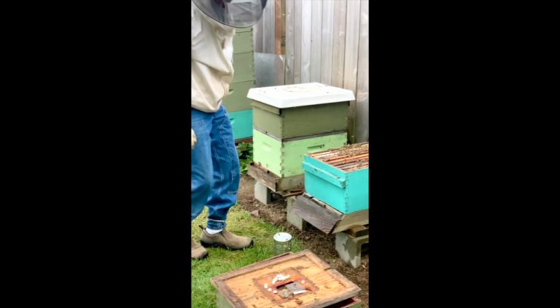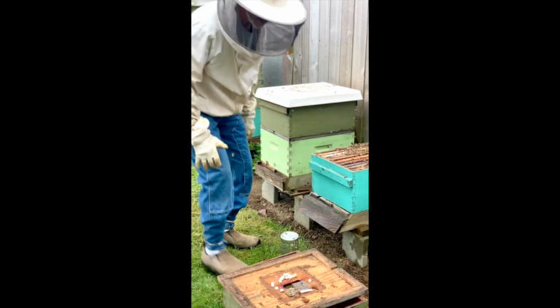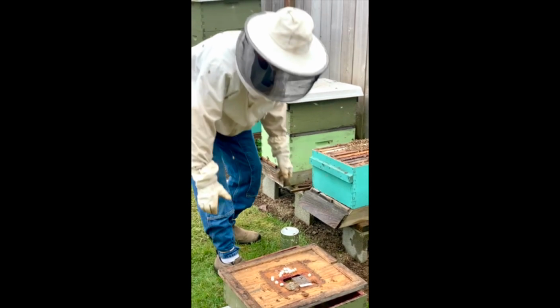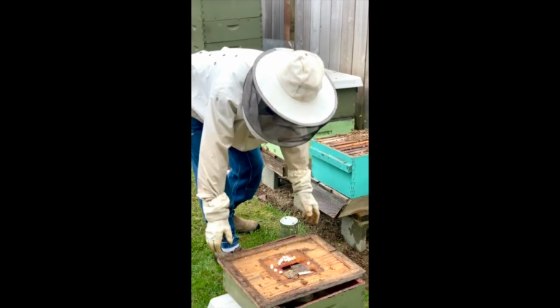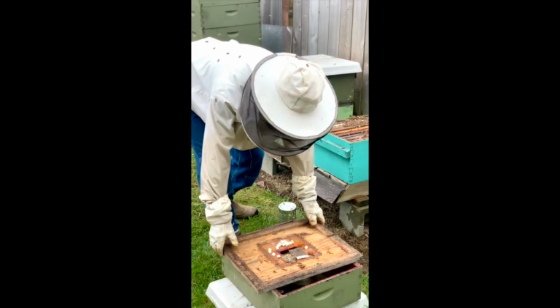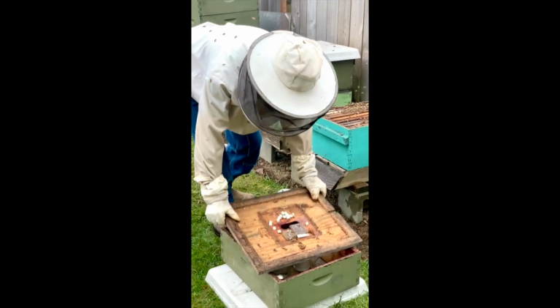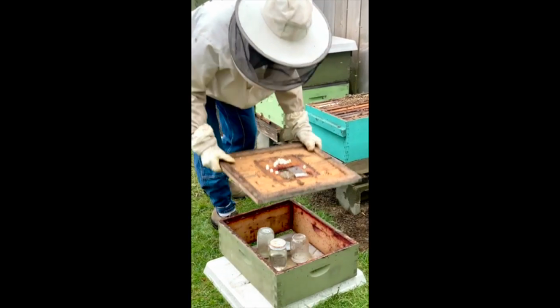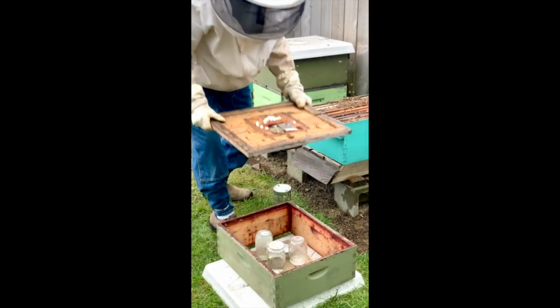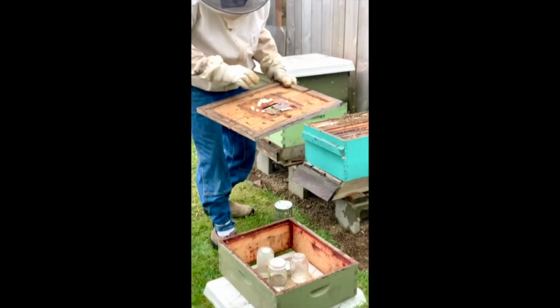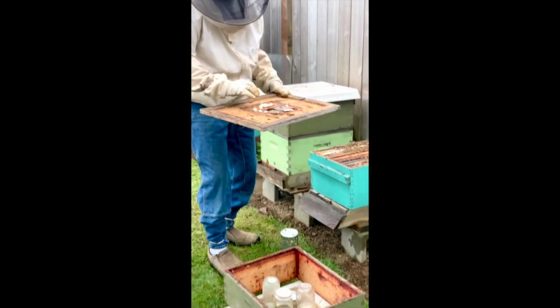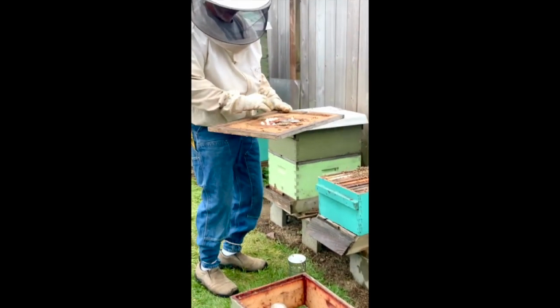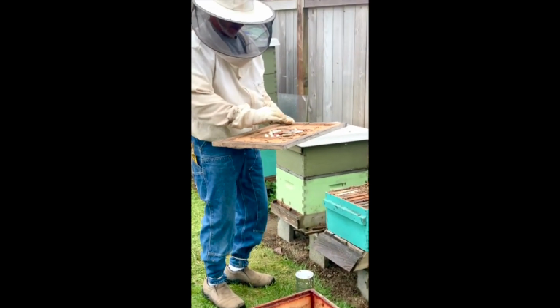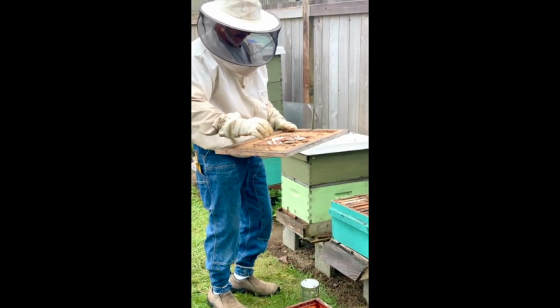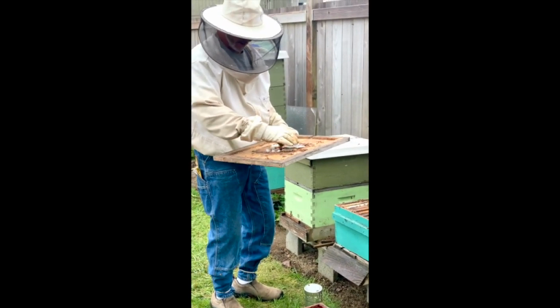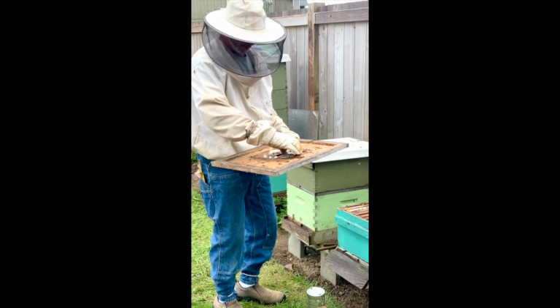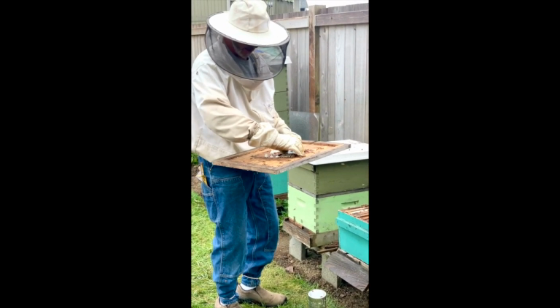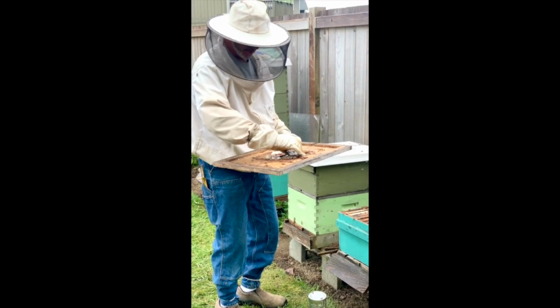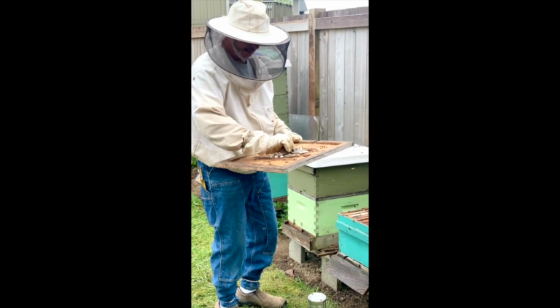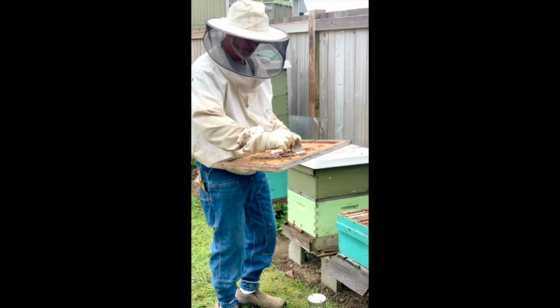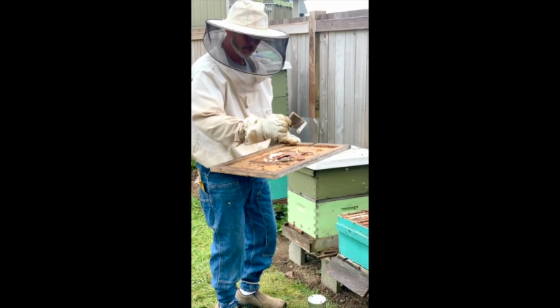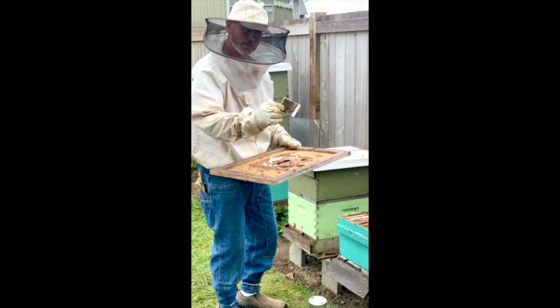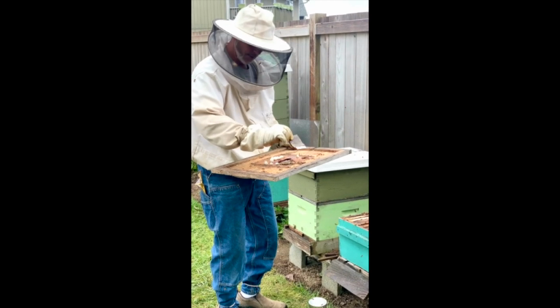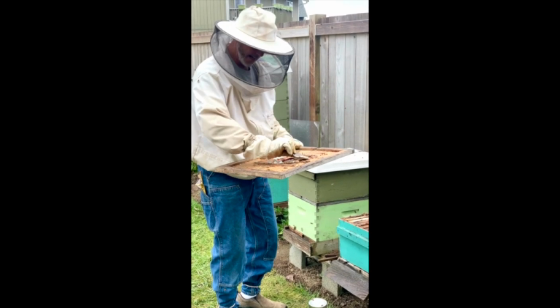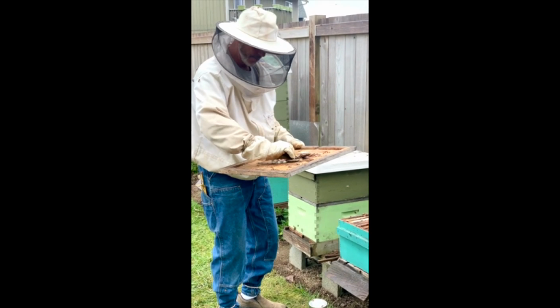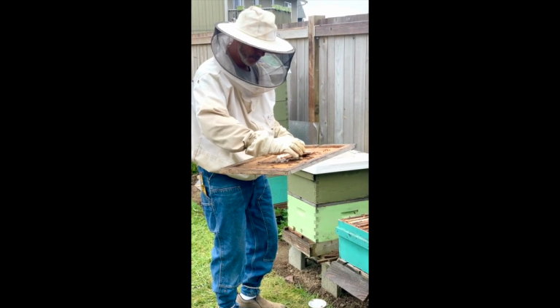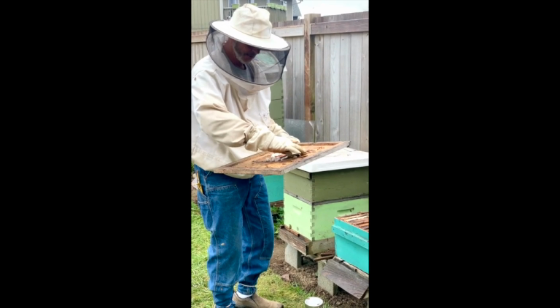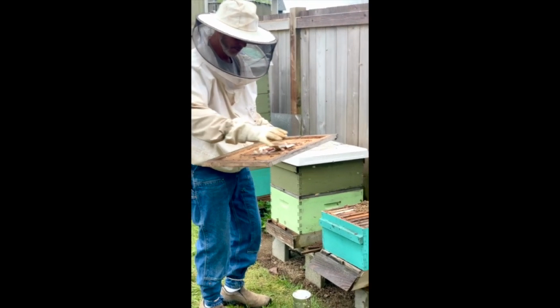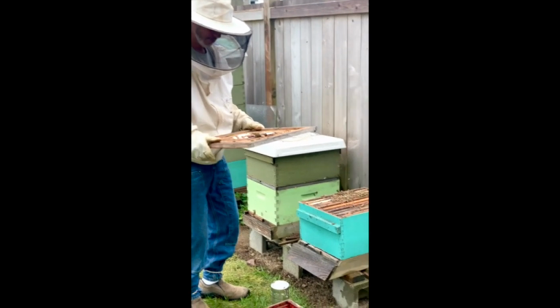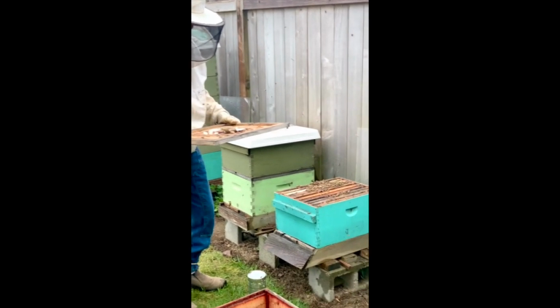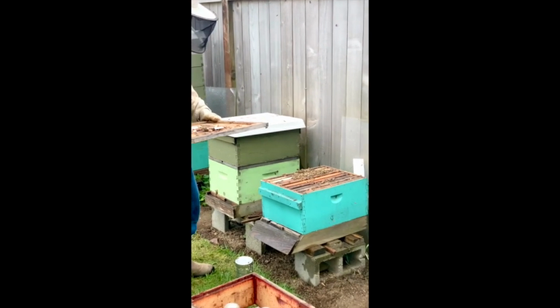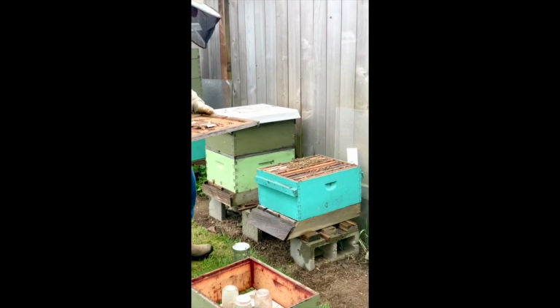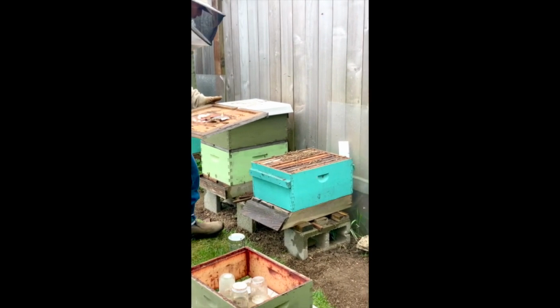This one already has some bees on it. They'll eat through the marshmallows and clean them up. There's also a pollen patty, which is really important — it provides really good nutrition for them.